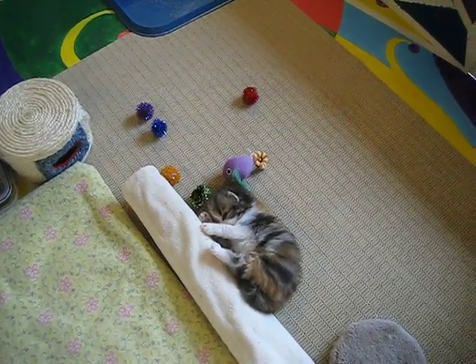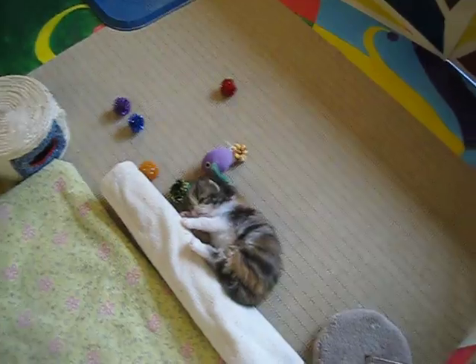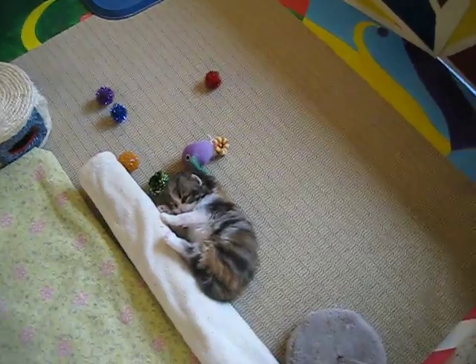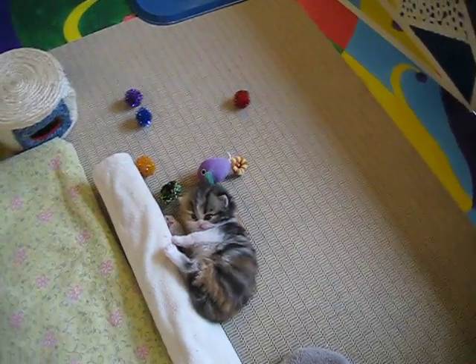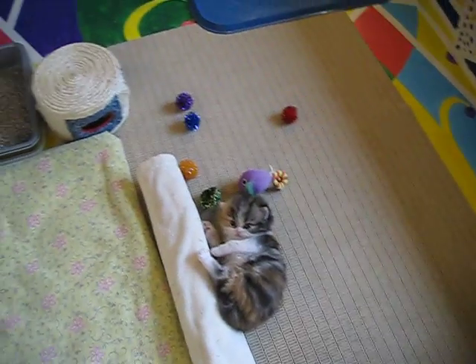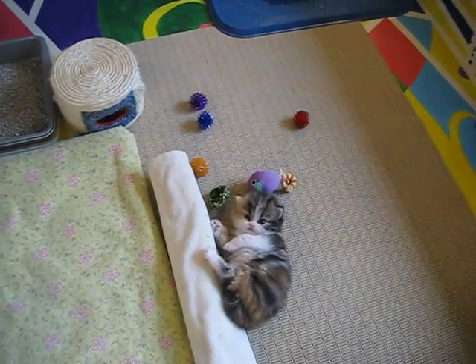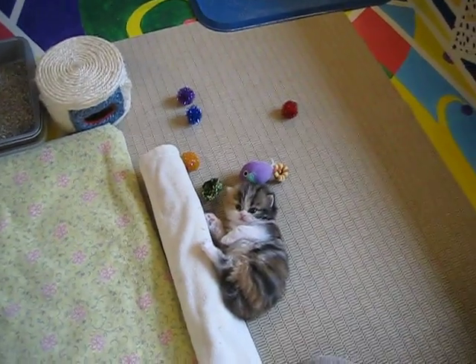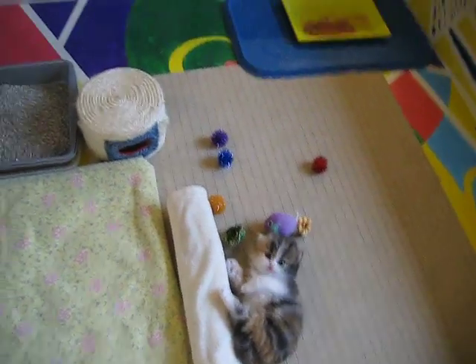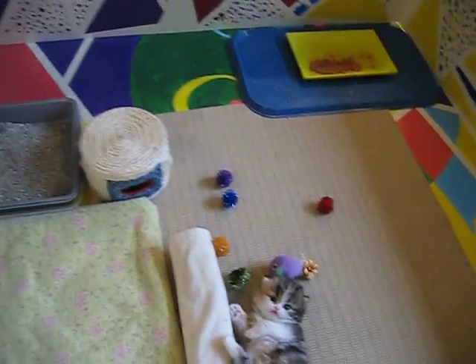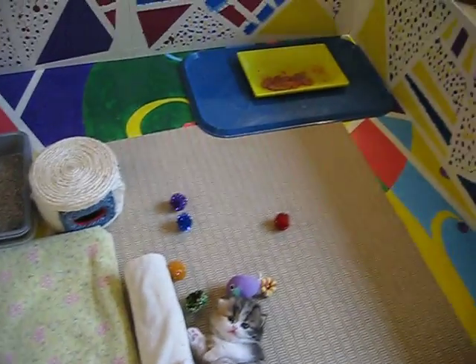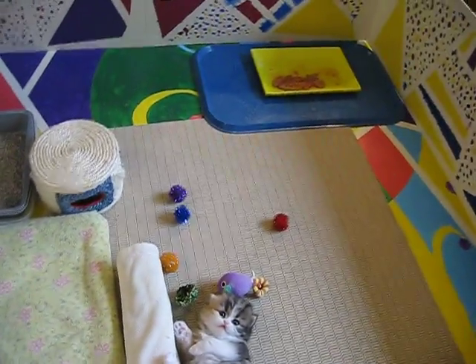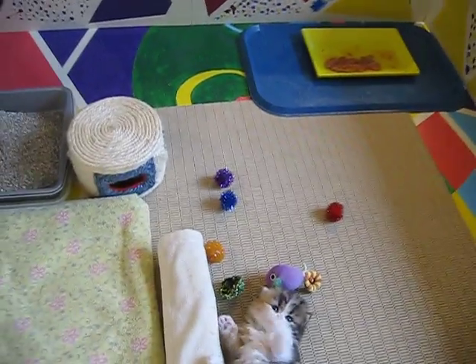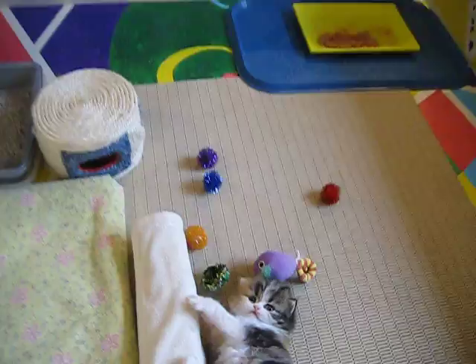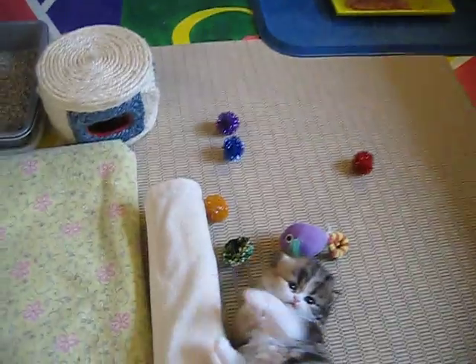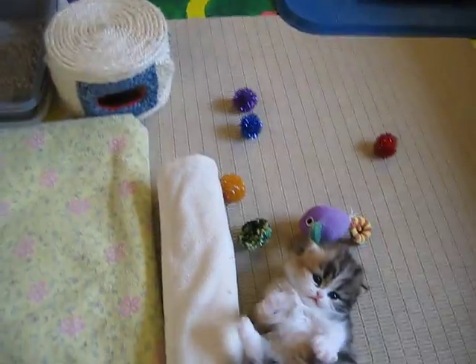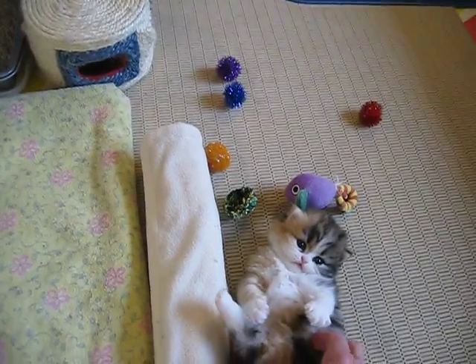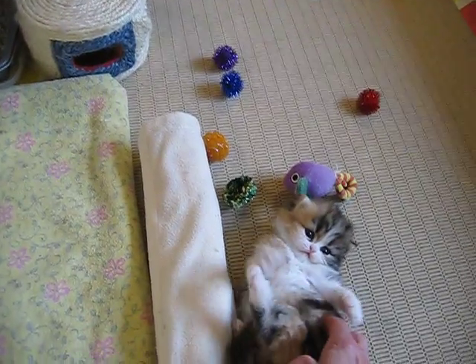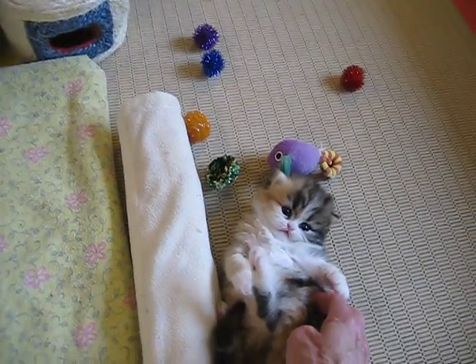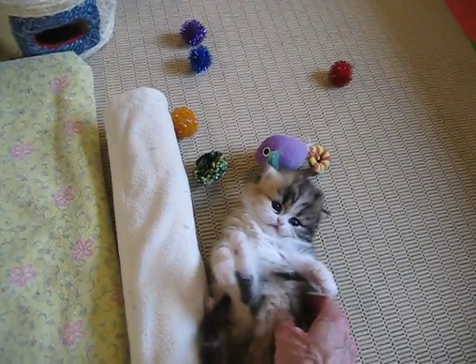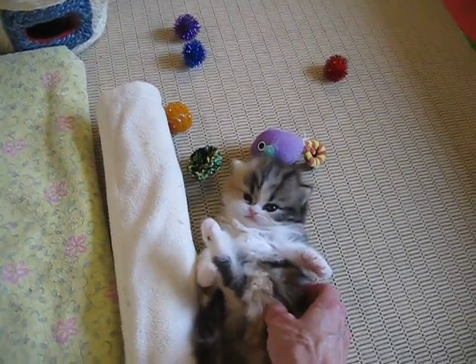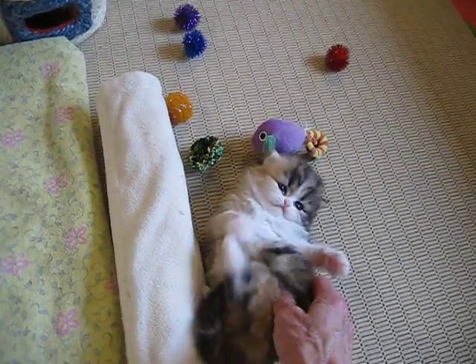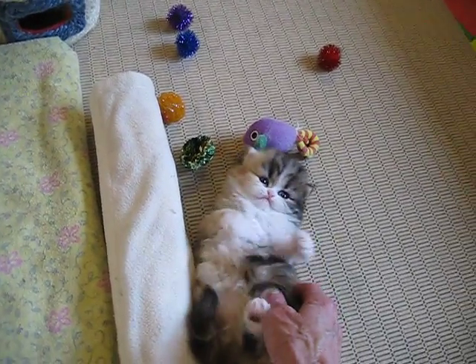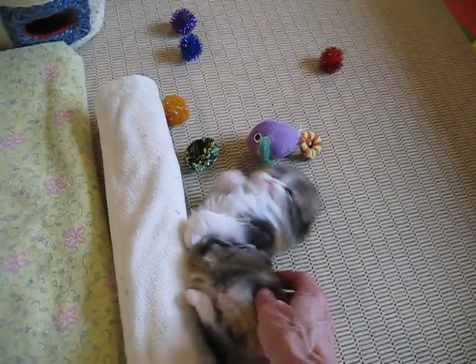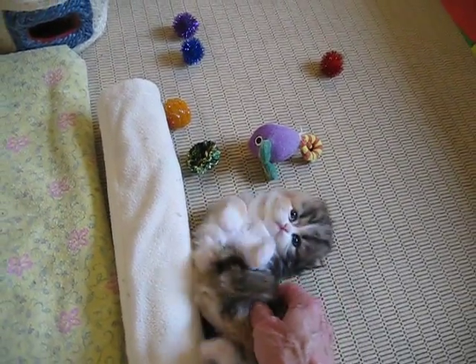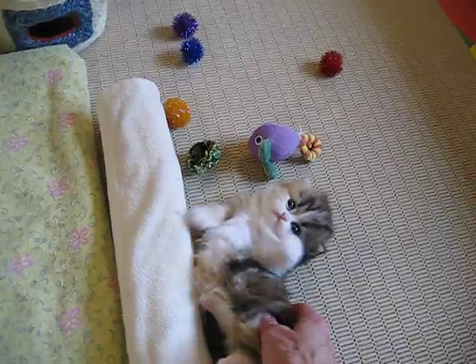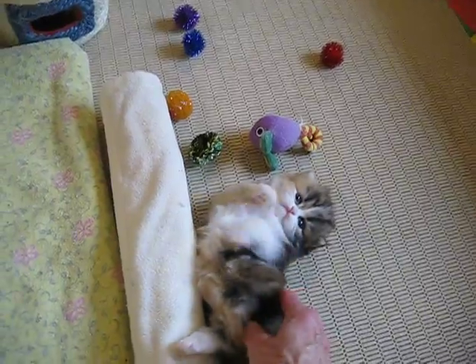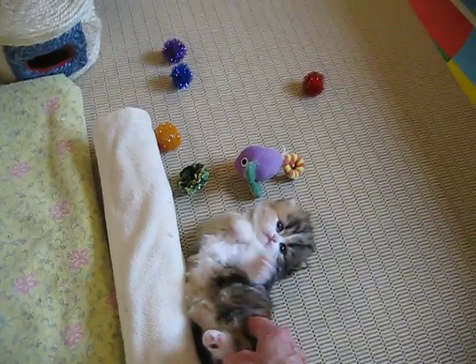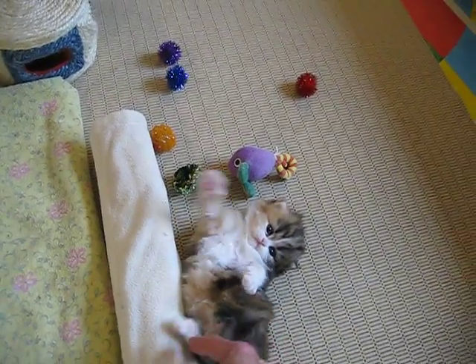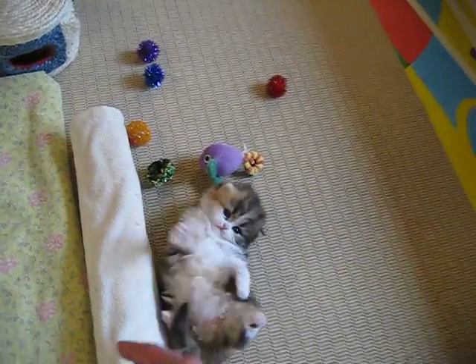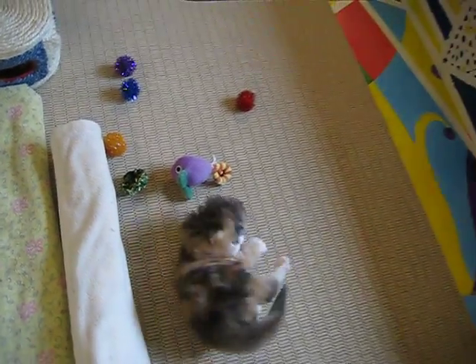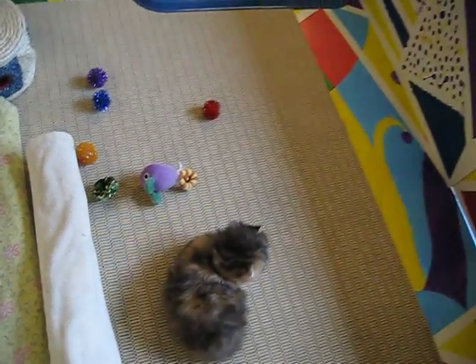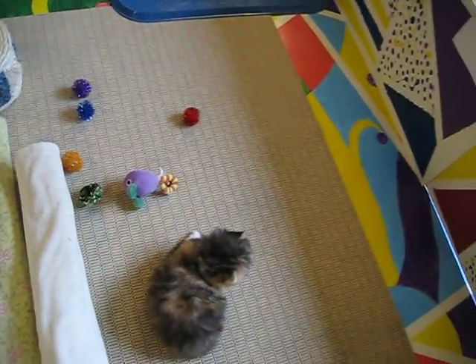We've taken the kennel out of the corral while mom was out. We'll see what kind of a fit she throws when she gets back. This really opens things up, so I can crawl in the corral real easy, too.